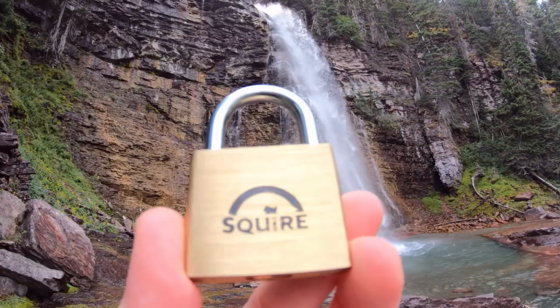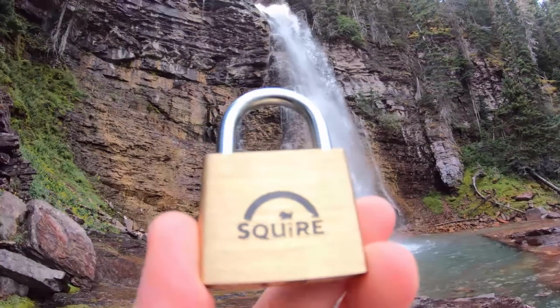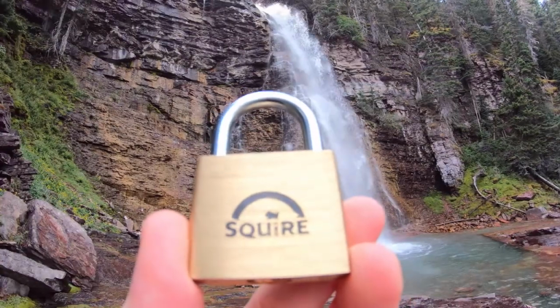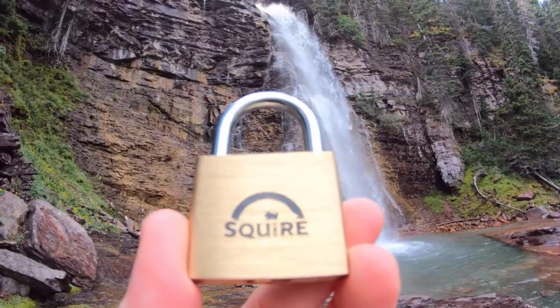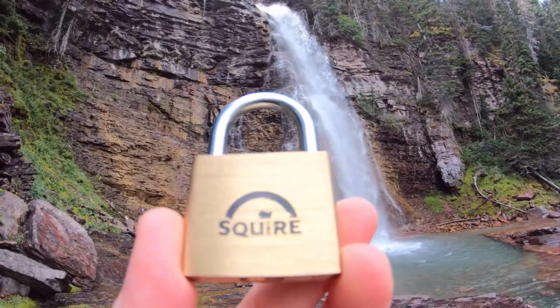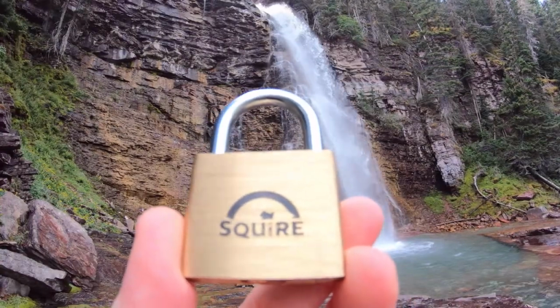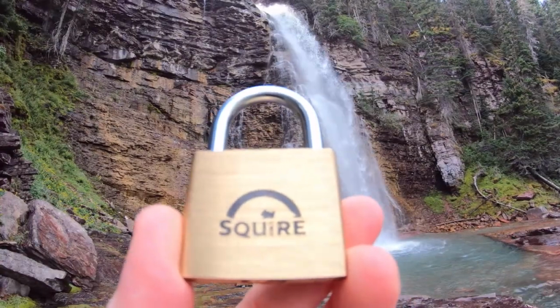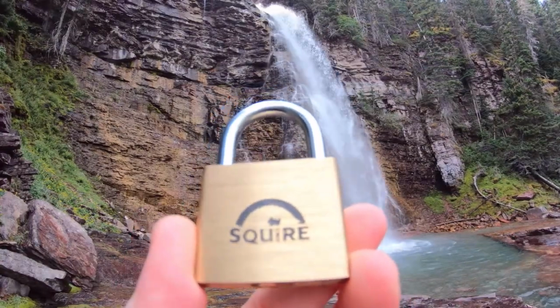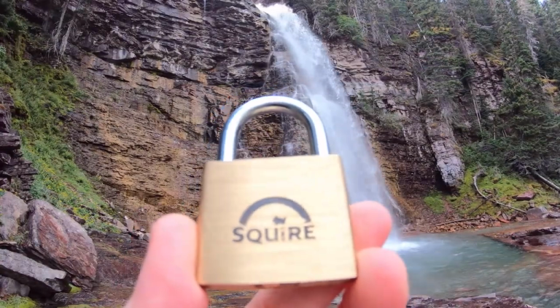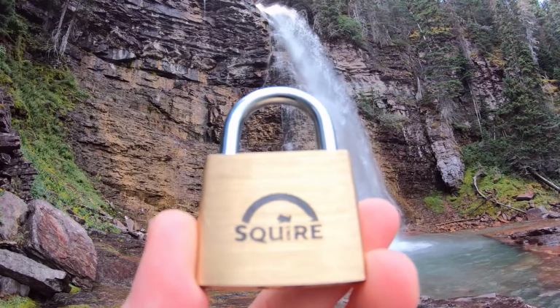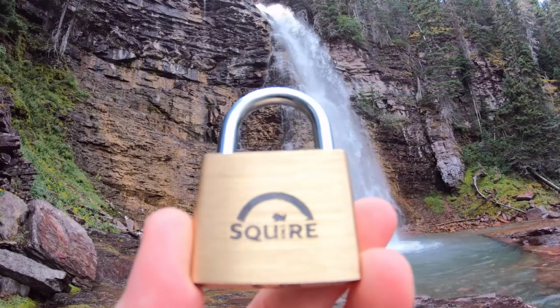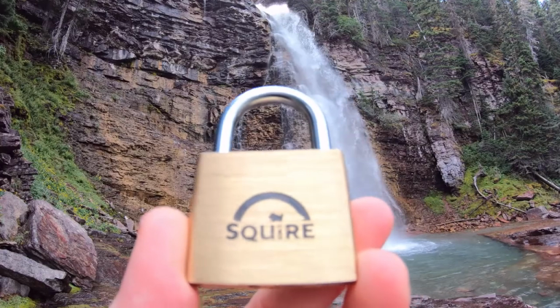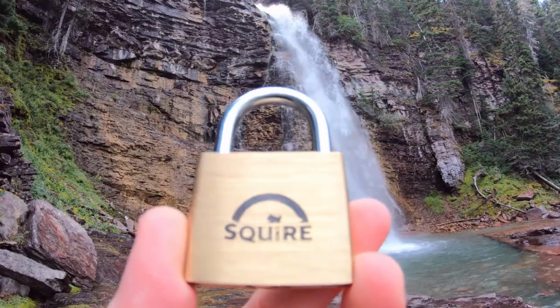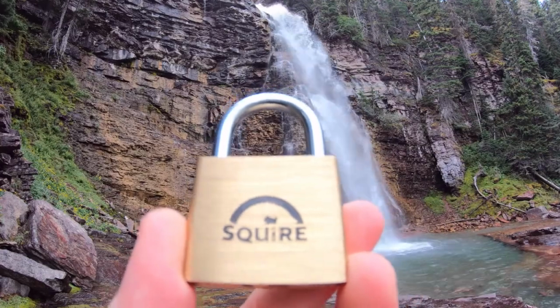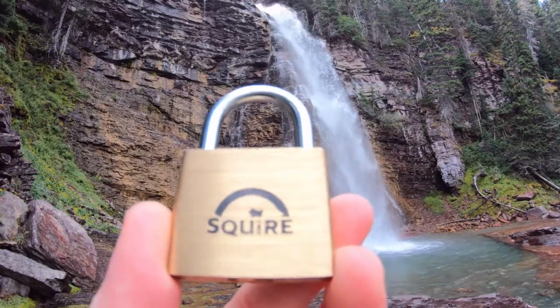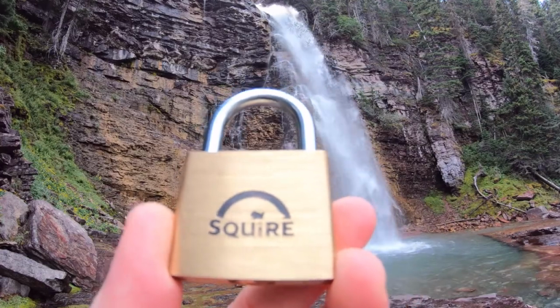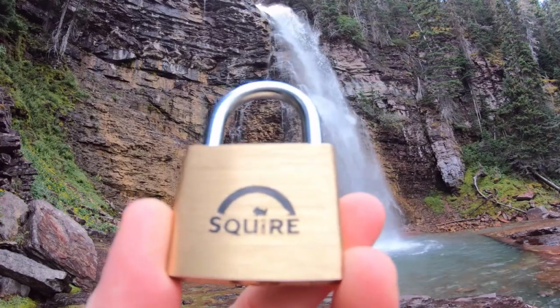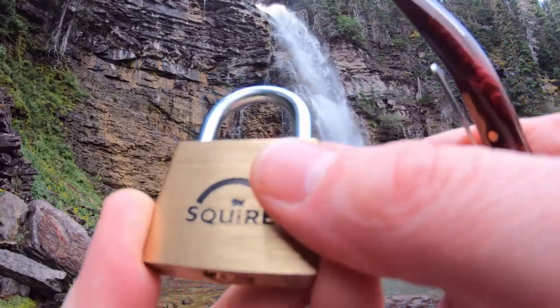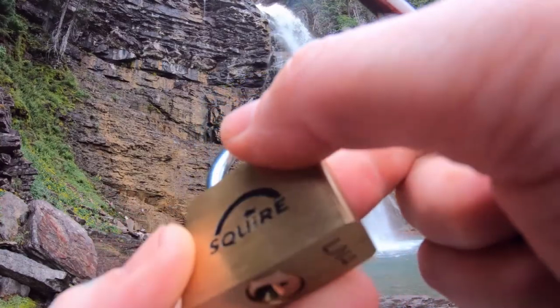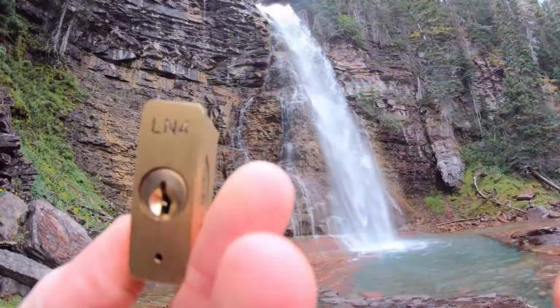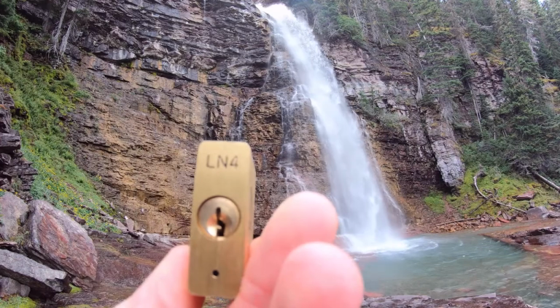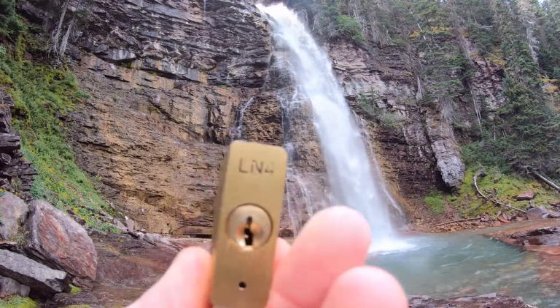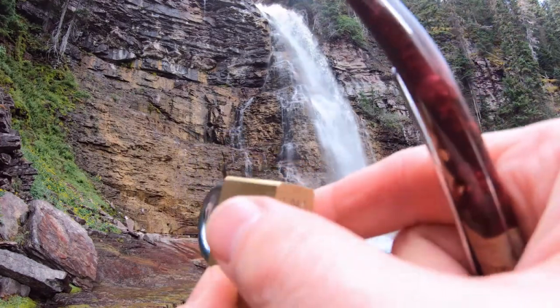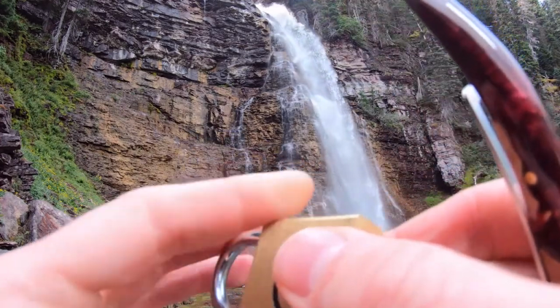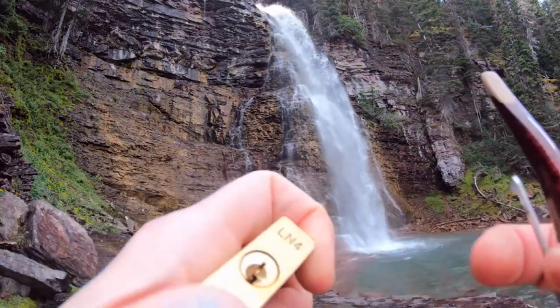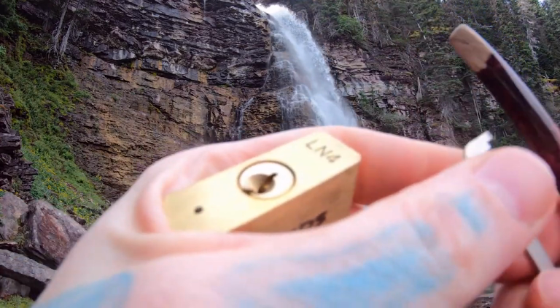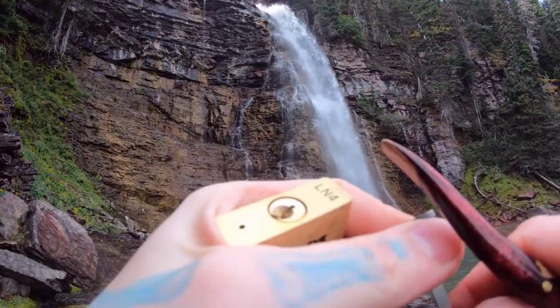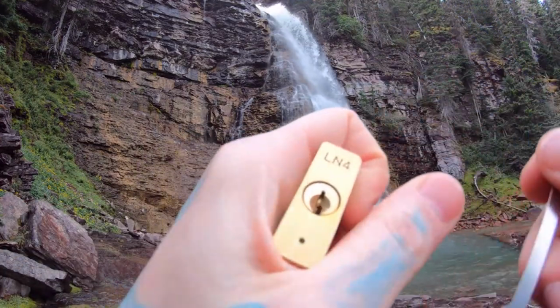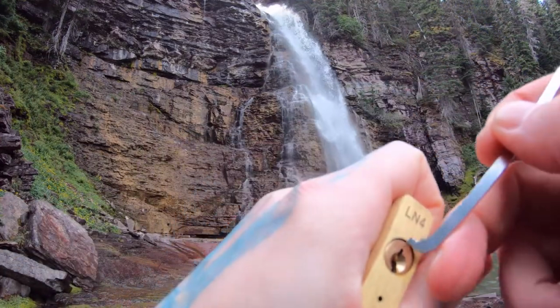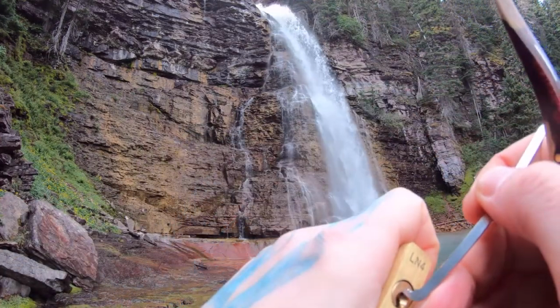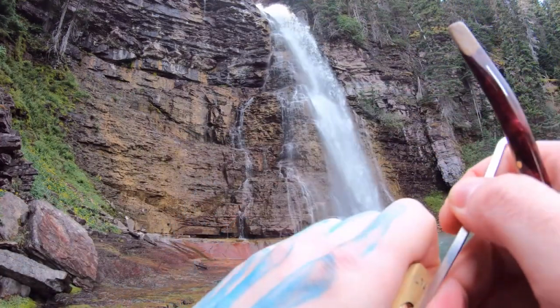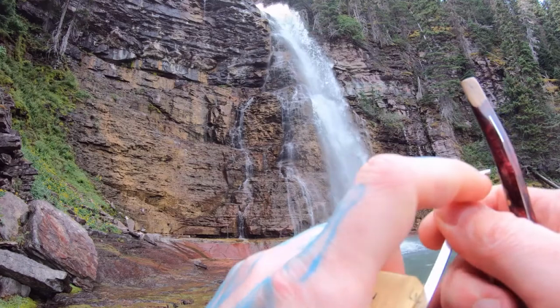Hello World, Lock Picking Dabs here. Today I'm at Glacier National Park and I'm at Upper Virginia Falls. I bought myself a Squire Allen 4, and it is a 5-pin padlock. Let's get this open real quick so I can show you around.